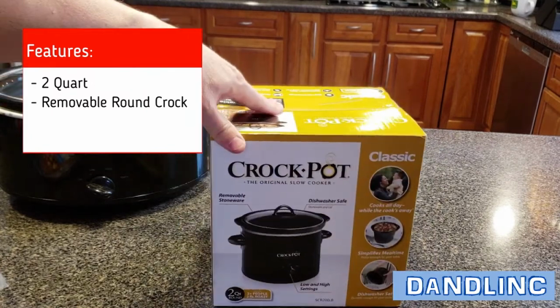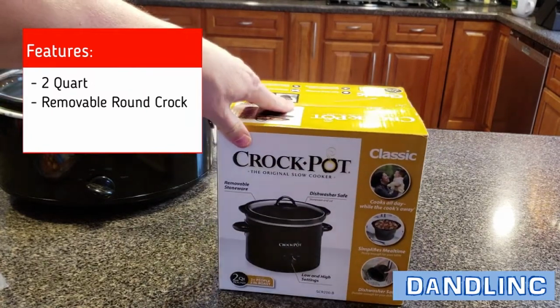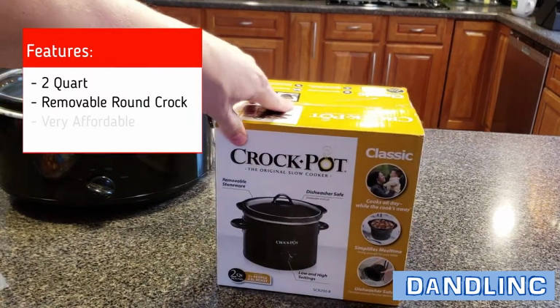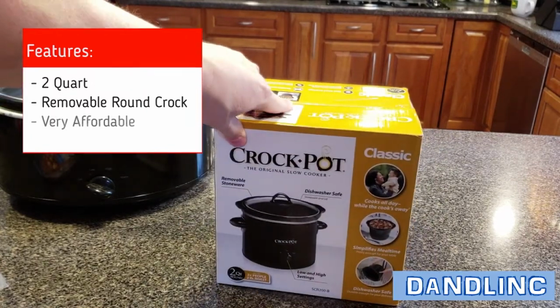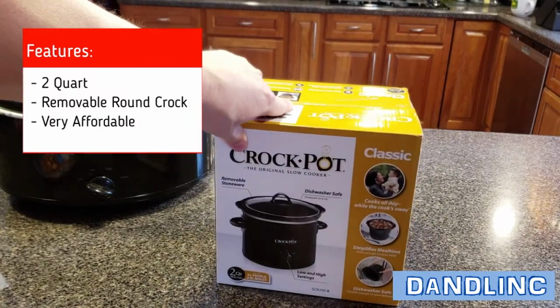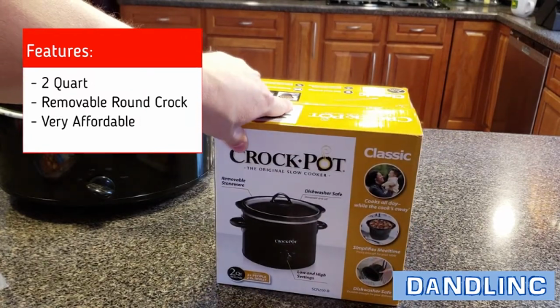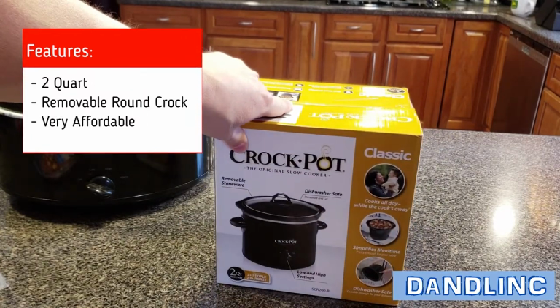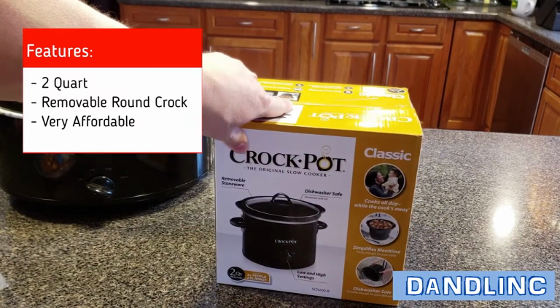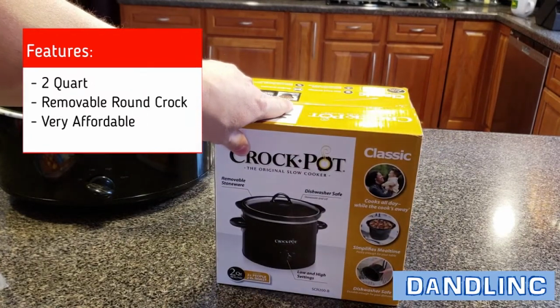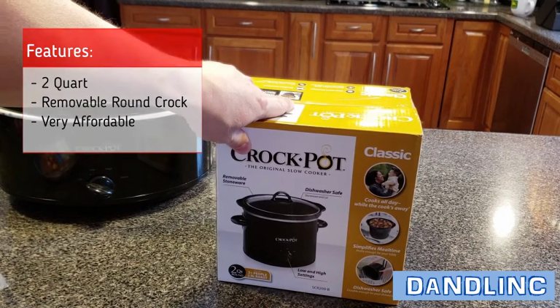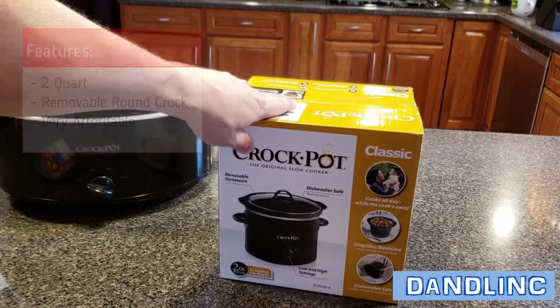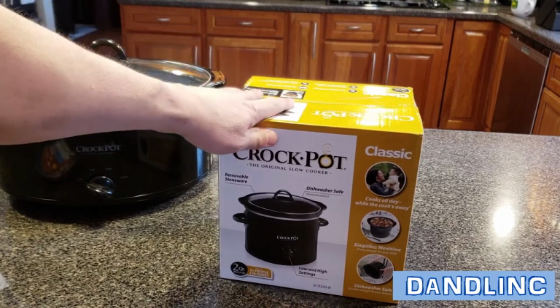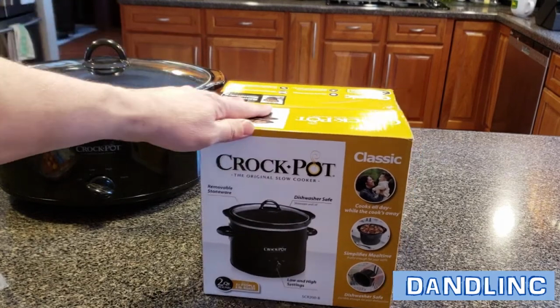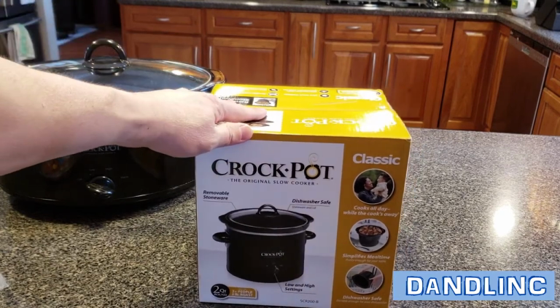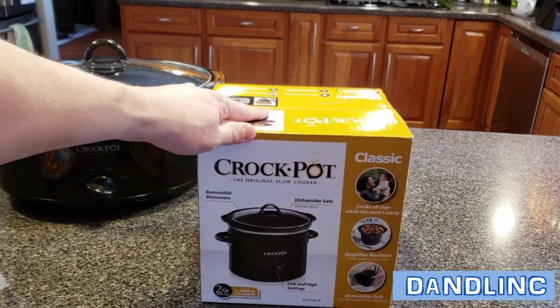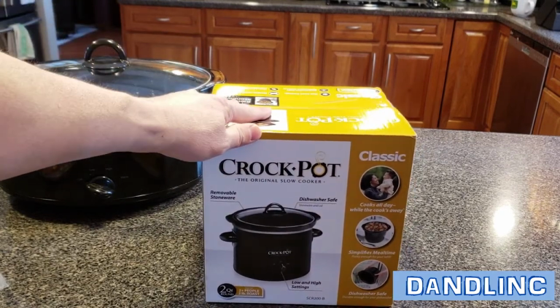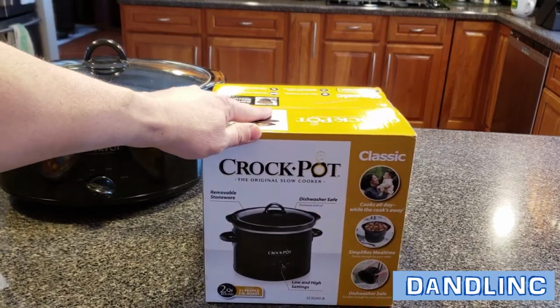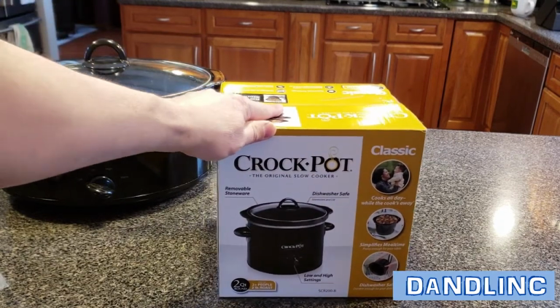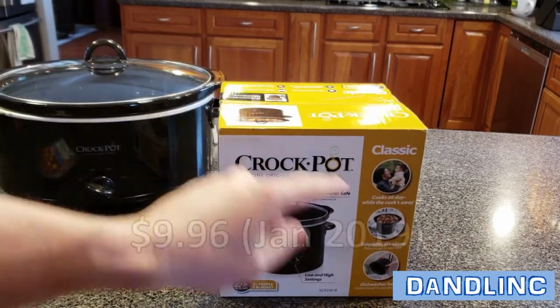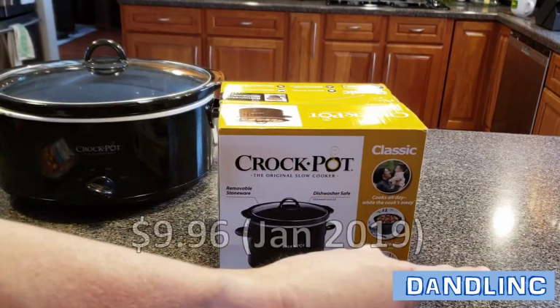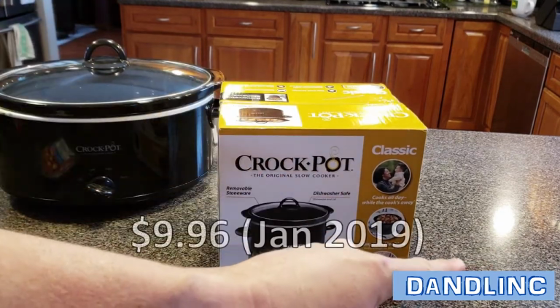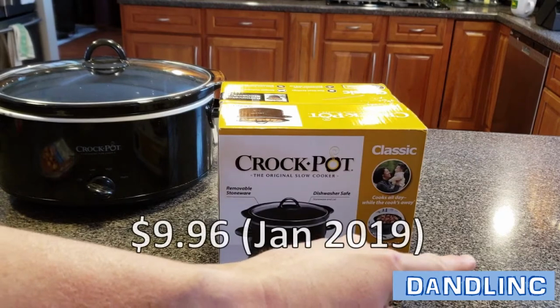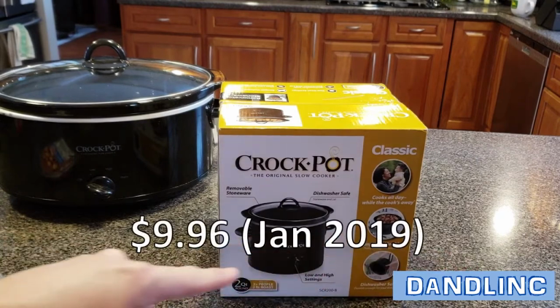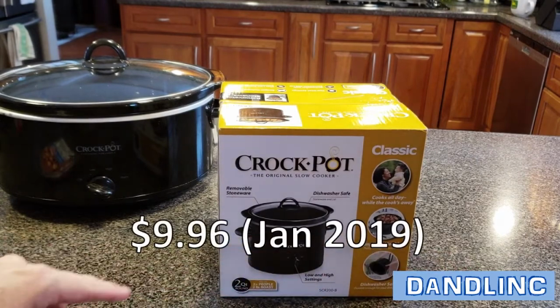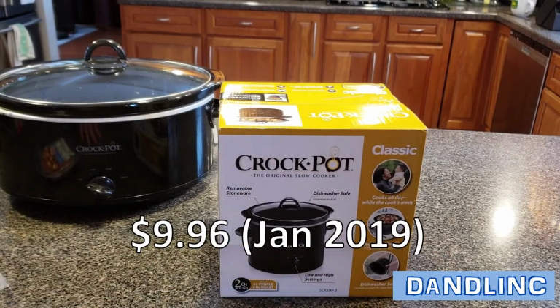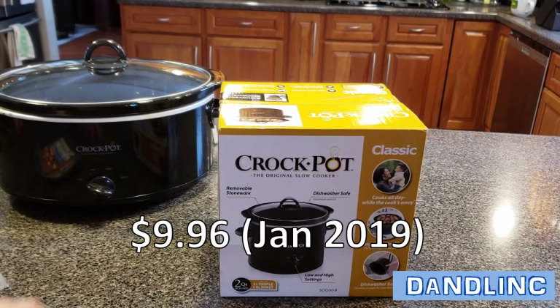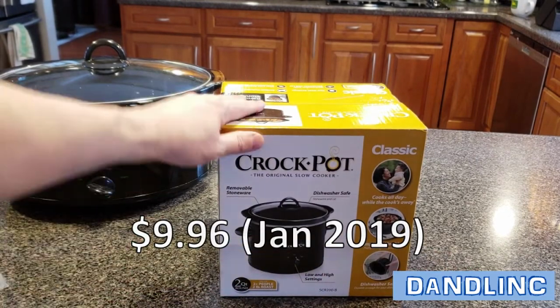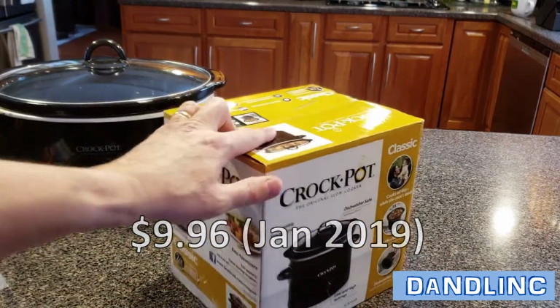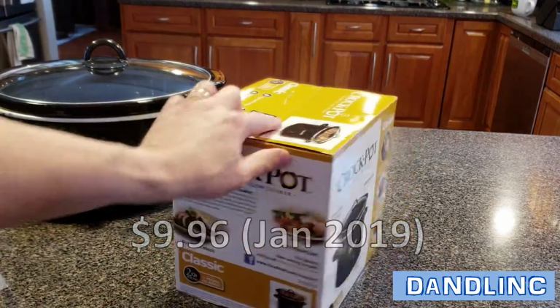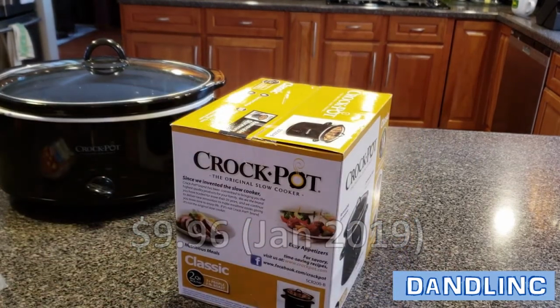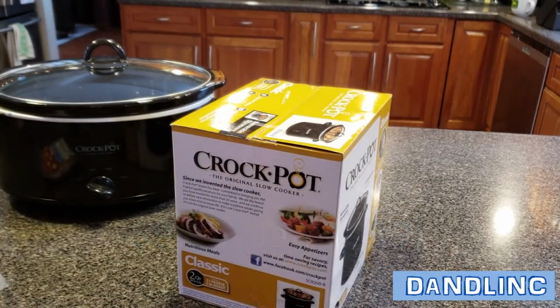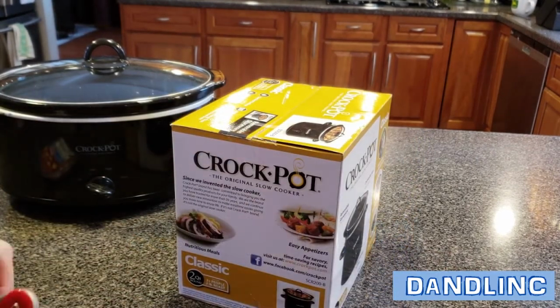These are incredibly affordable — typically around fifteen dollars. This one's a holiday sale for around ten or twelve, maybe even under ten. I'll put the actual price we paid right here at the bottom of the screen. Let's open this up and show you what it's good for.